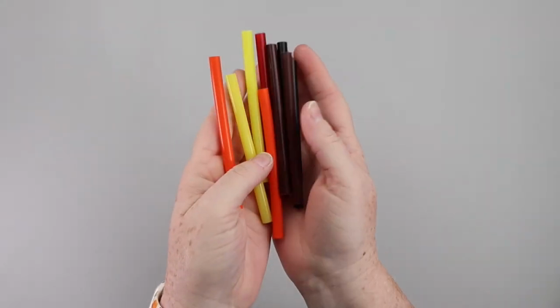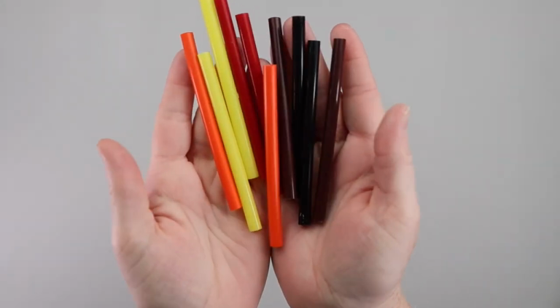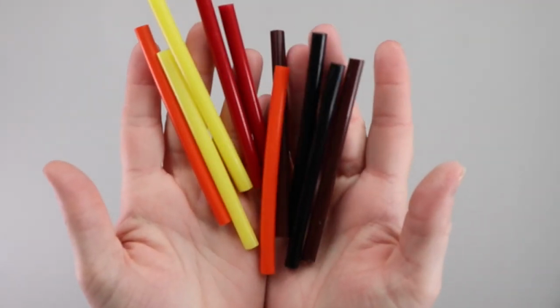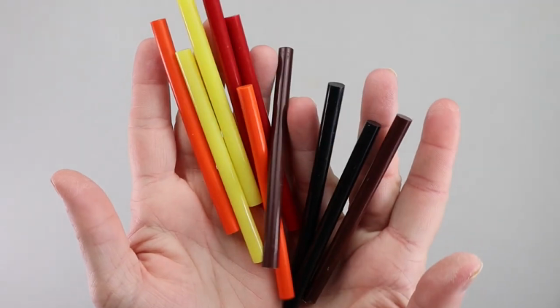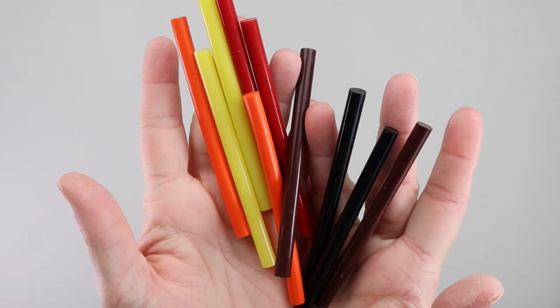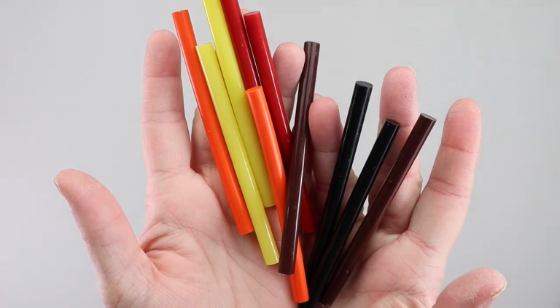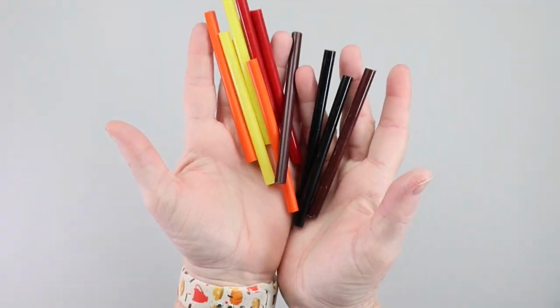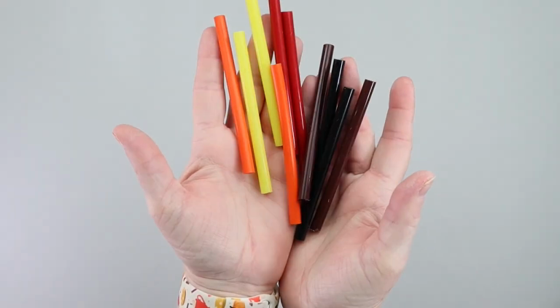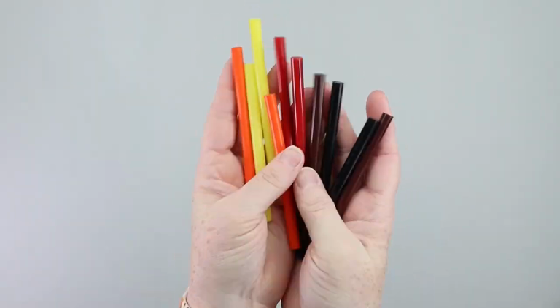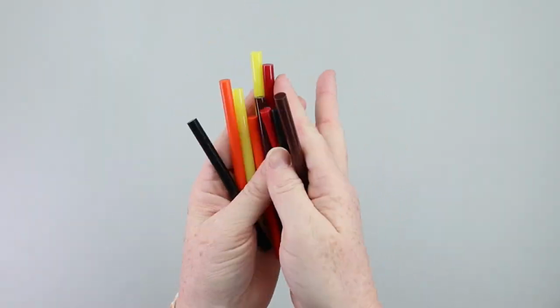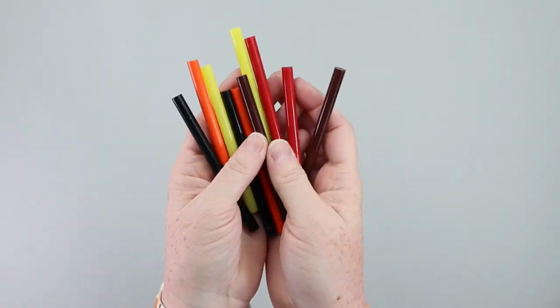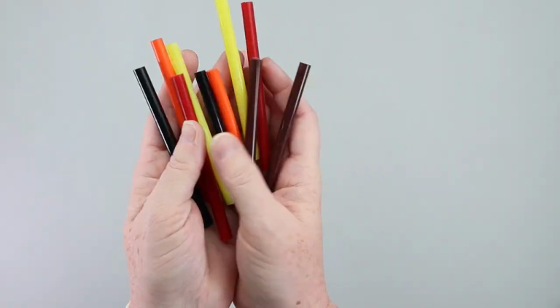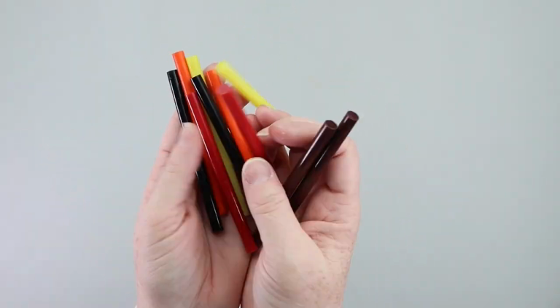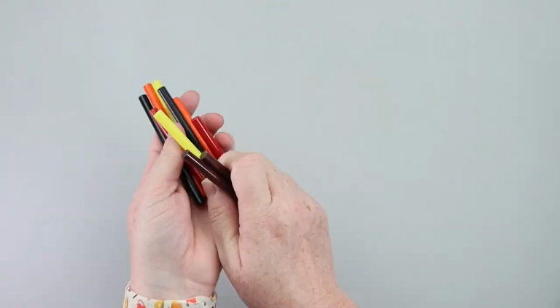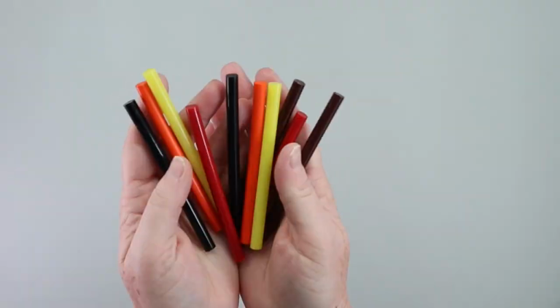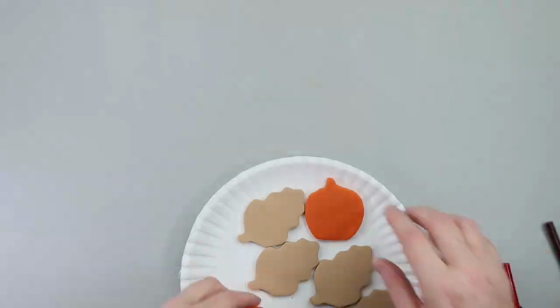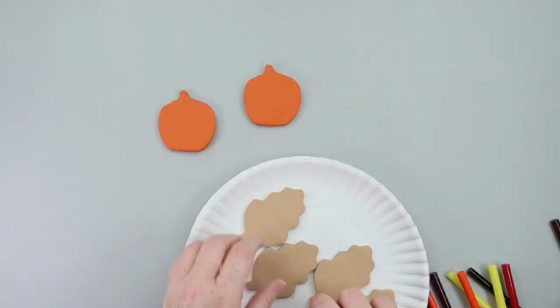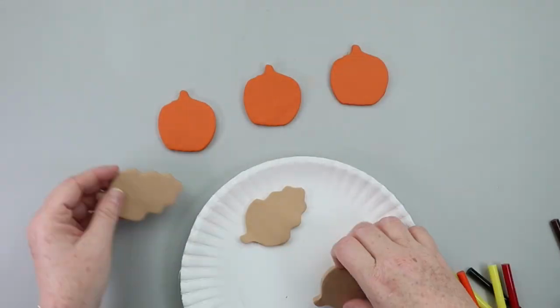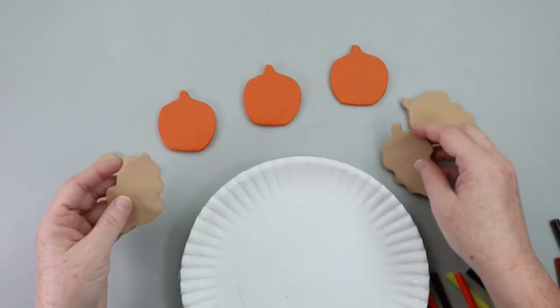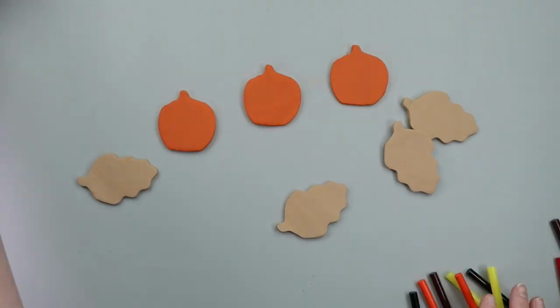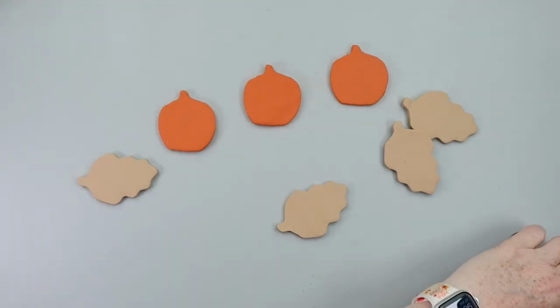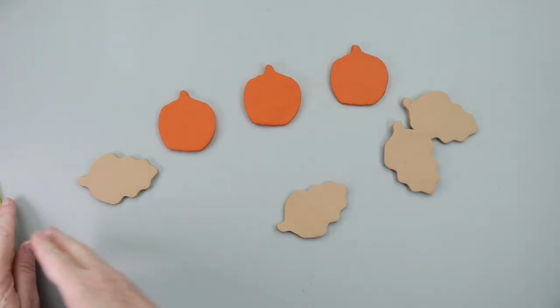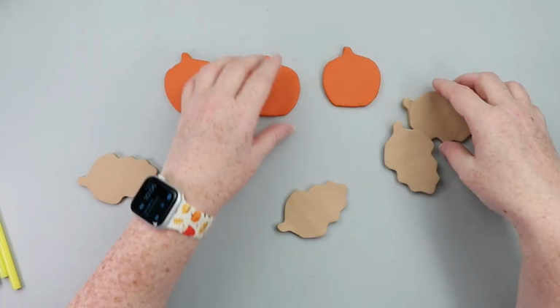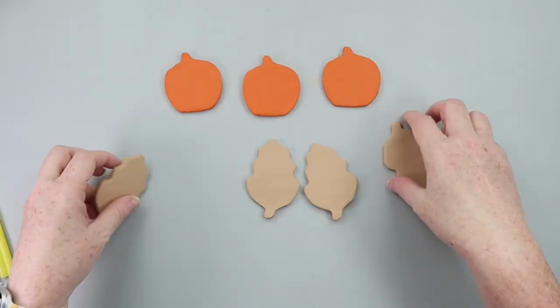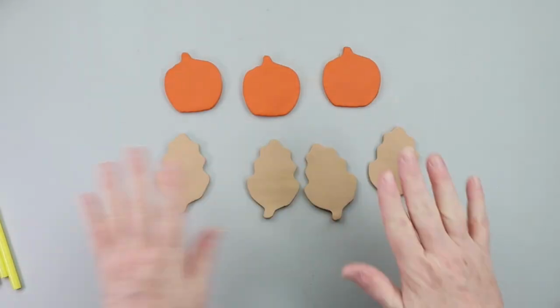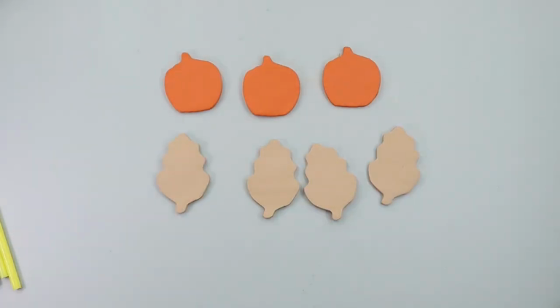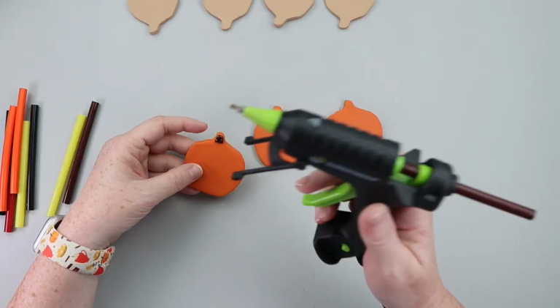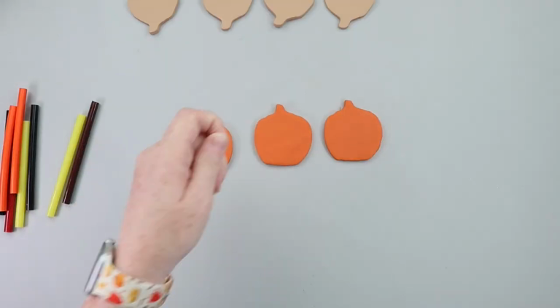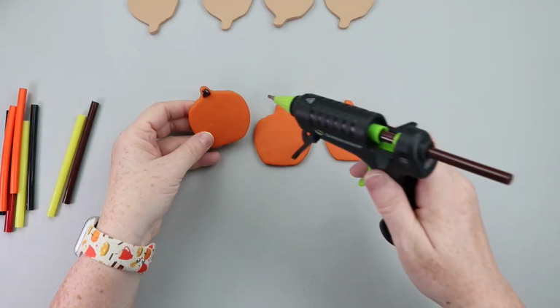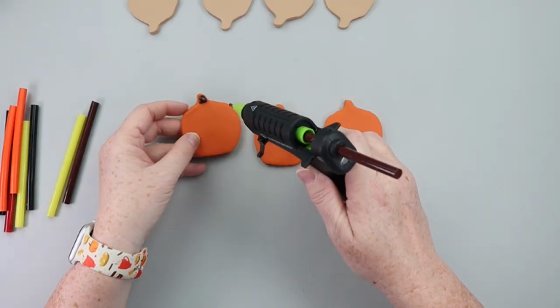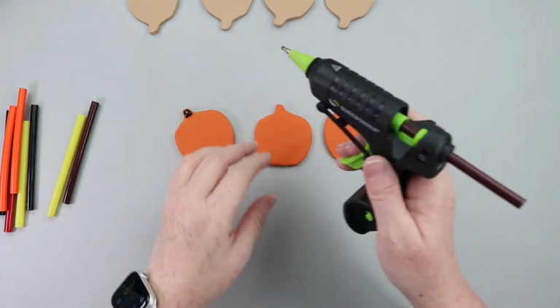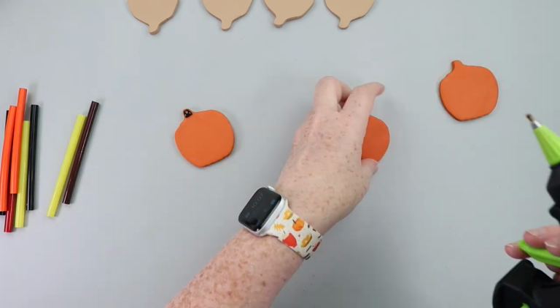Colored glue sticks are the magic thing I'll be using for the icing. I absolutely love working with colored glue sticks — I use them especially during Christmas time, so you'll be seeing me use them a lot. I'll link them down below, but this is what will be used for the icing.